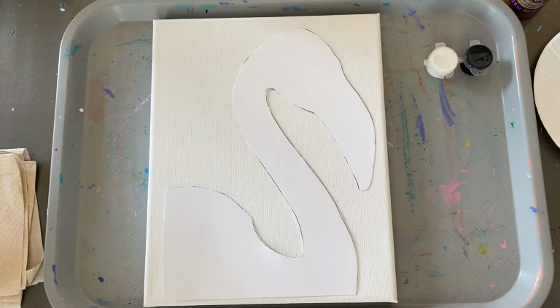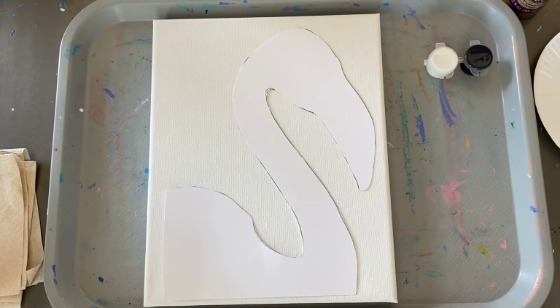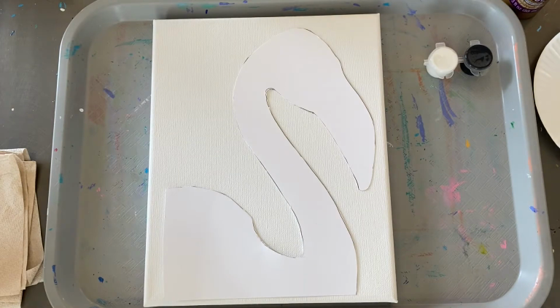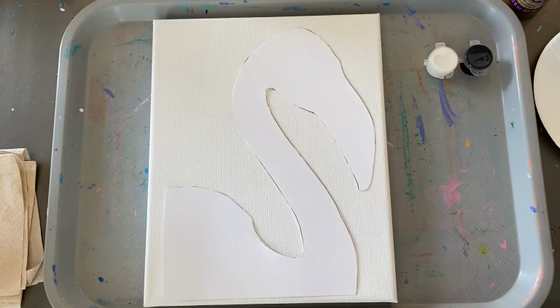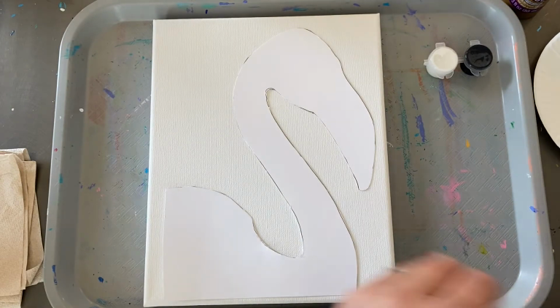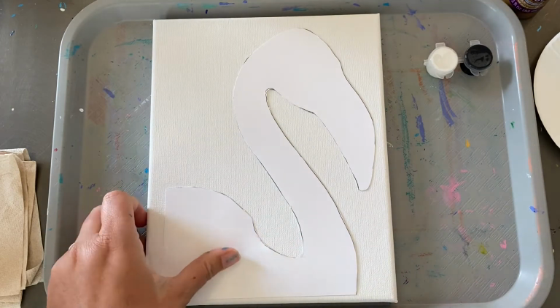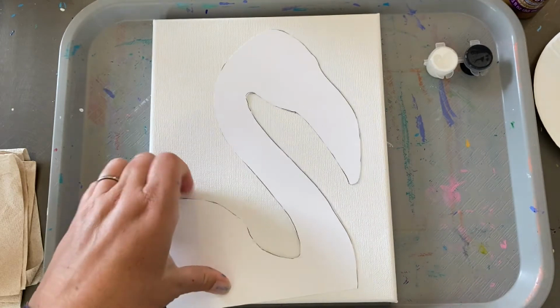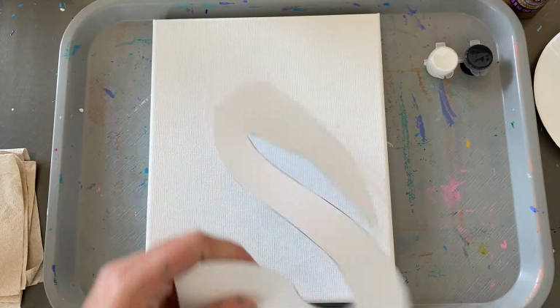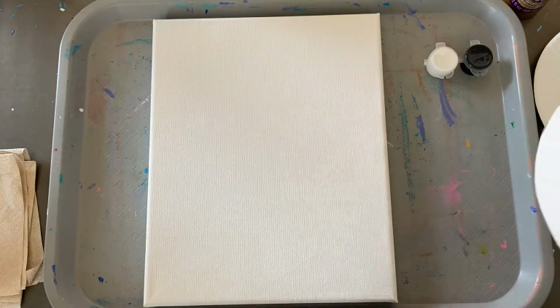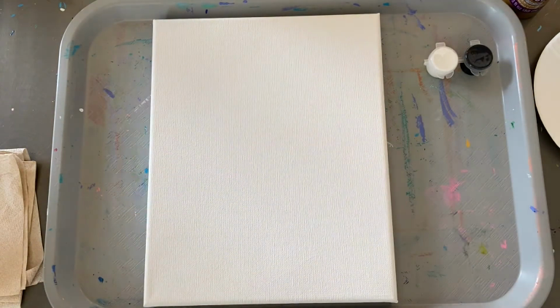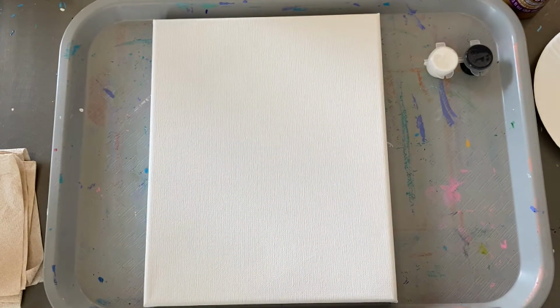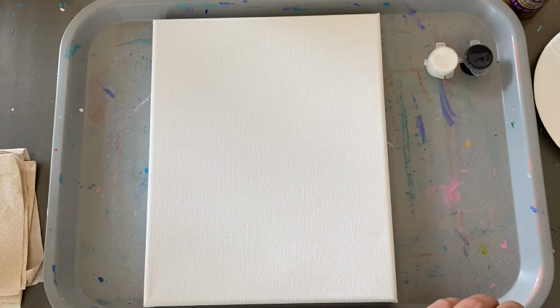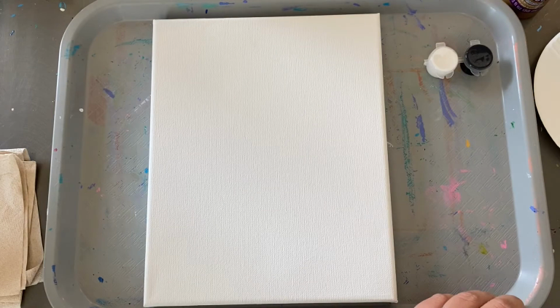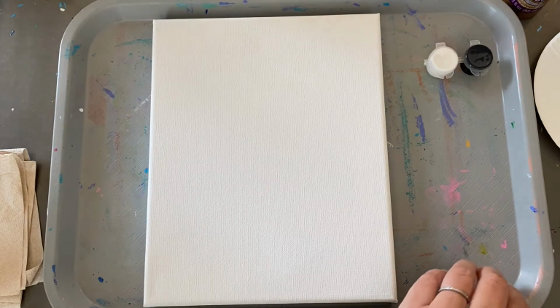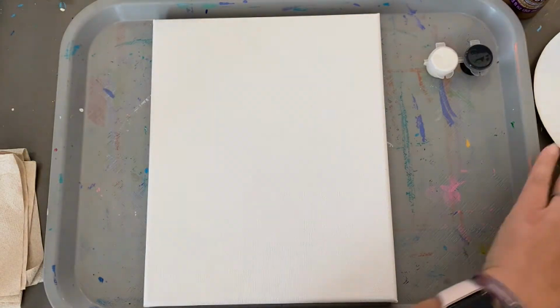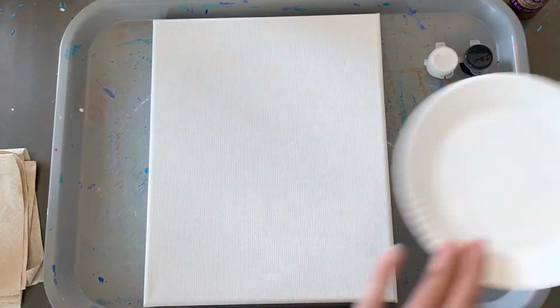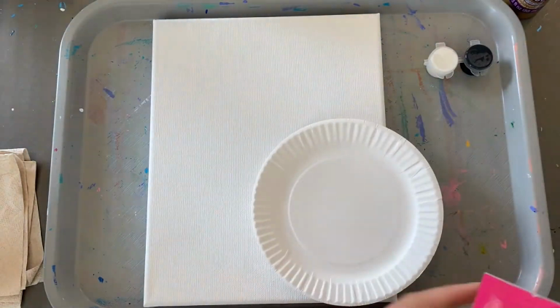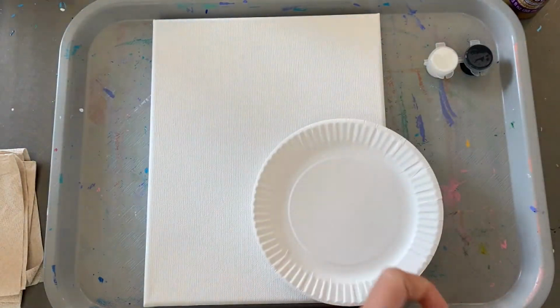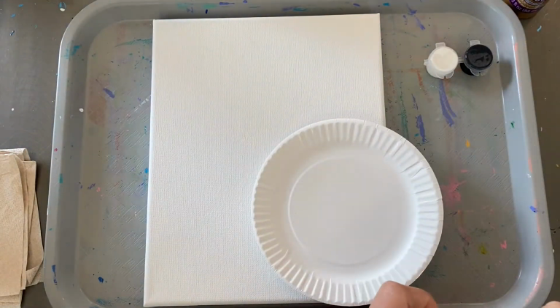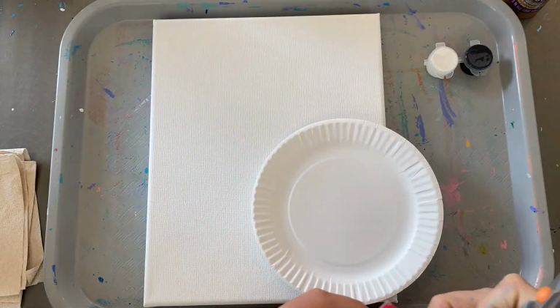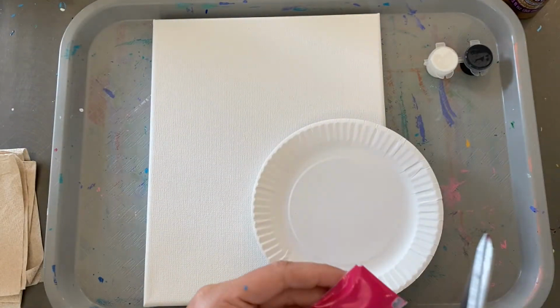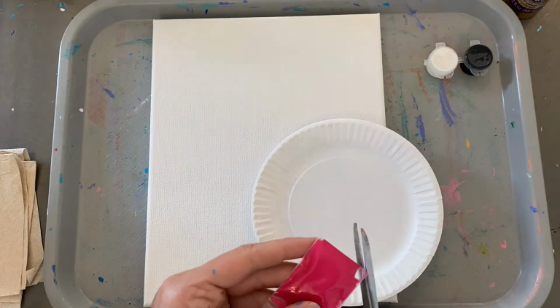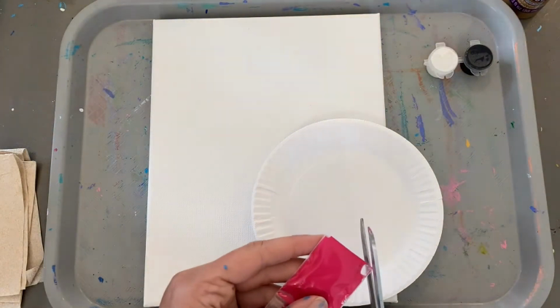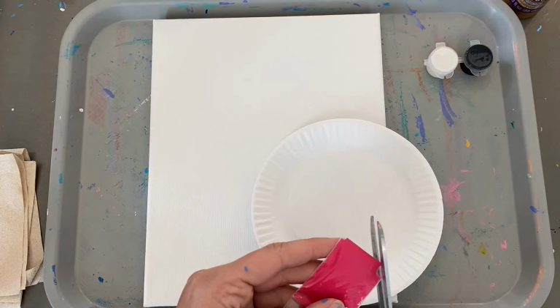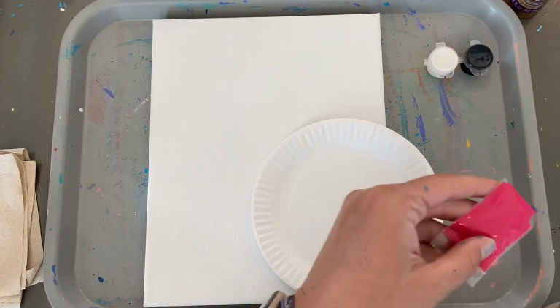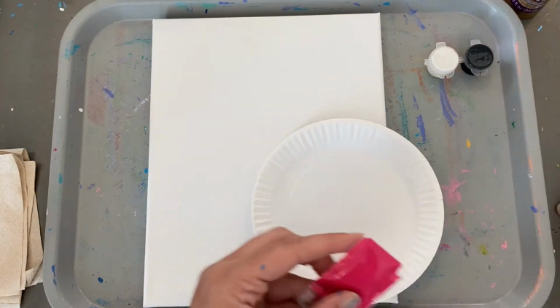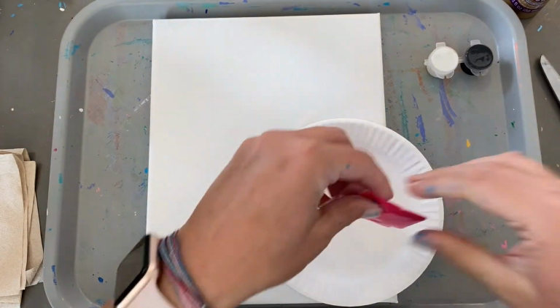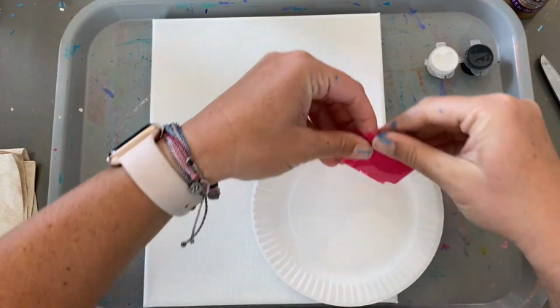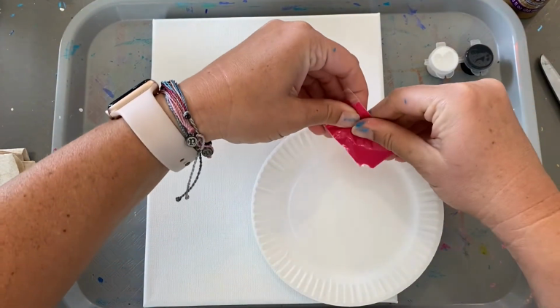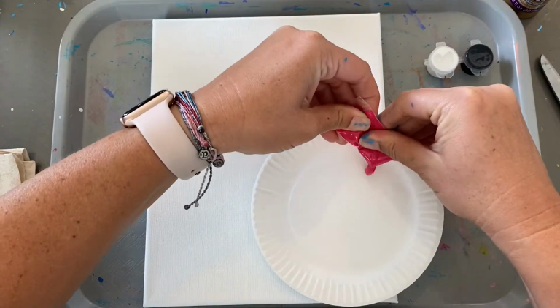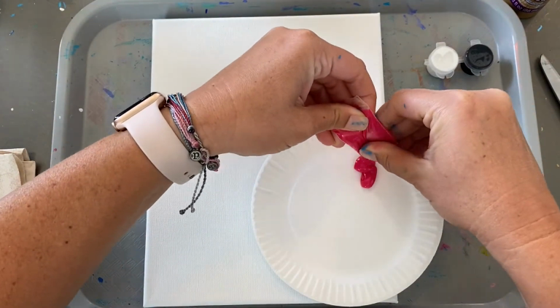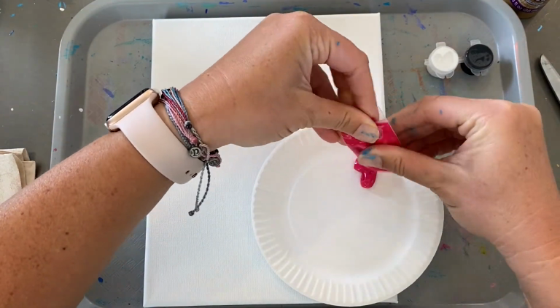Take a peek at everything in the kit. We're going to set it aside and we're going to start with our paint and our plate. Just snip the corner of the bag with some scissors. Squeeze your paint onto the plate. I like to go ahead and put all my paint on the plate.